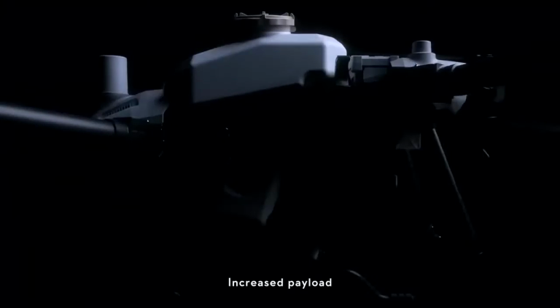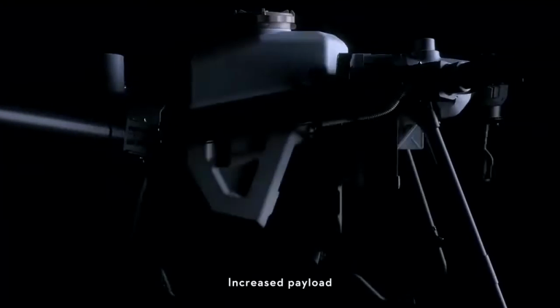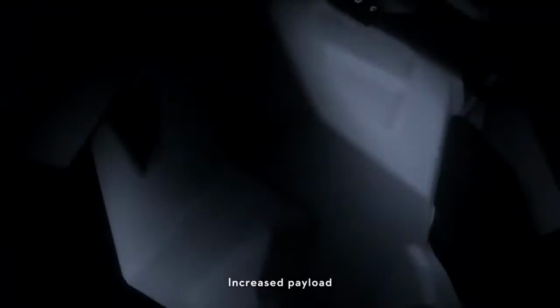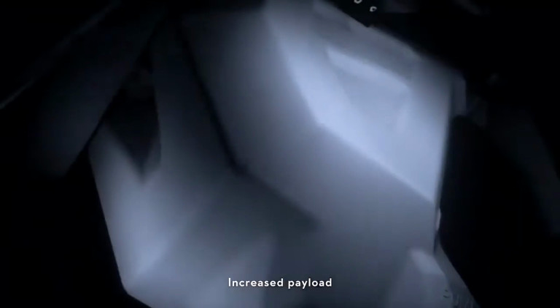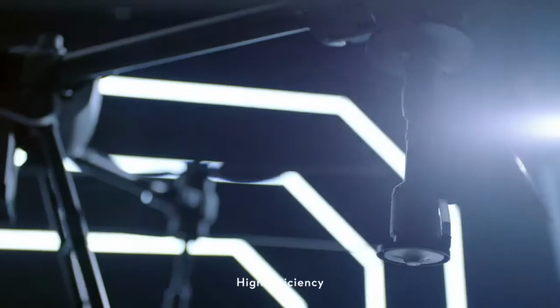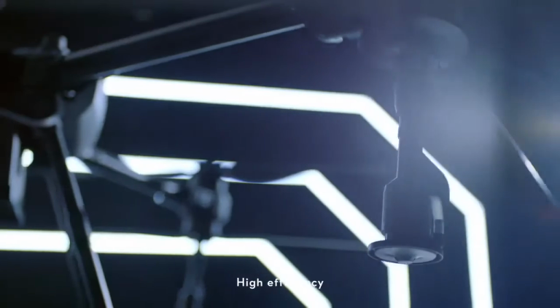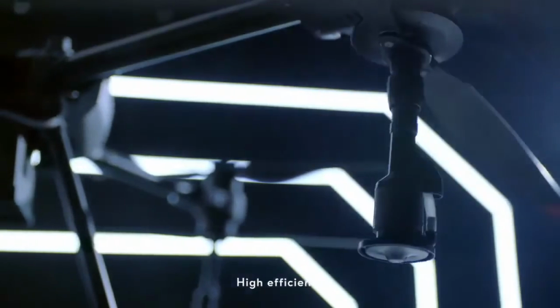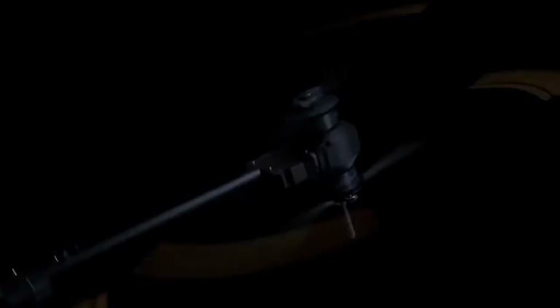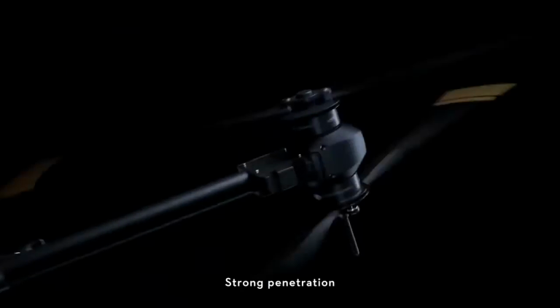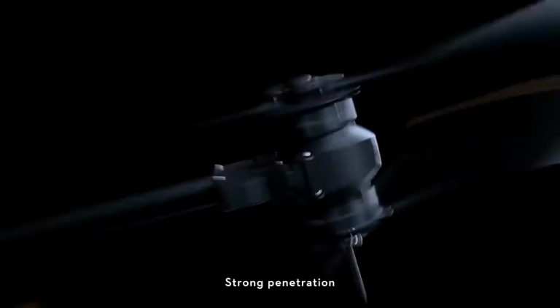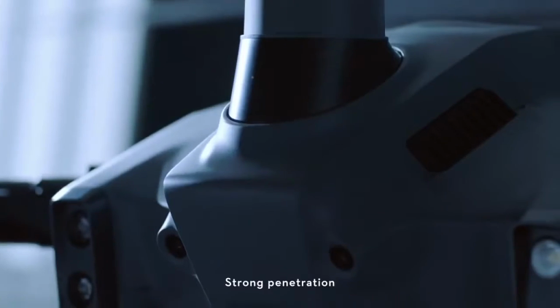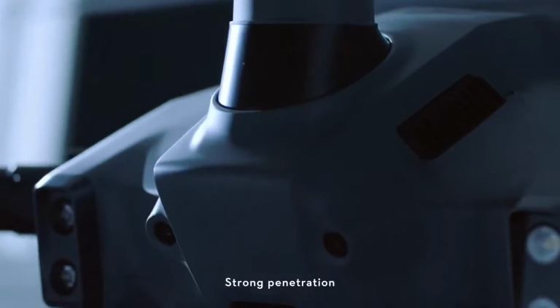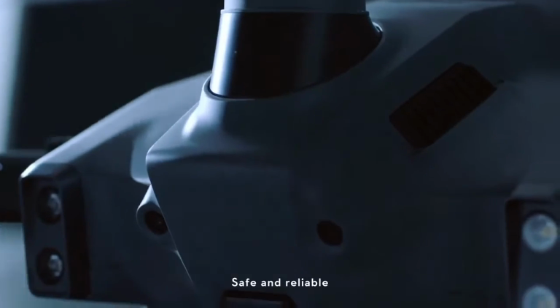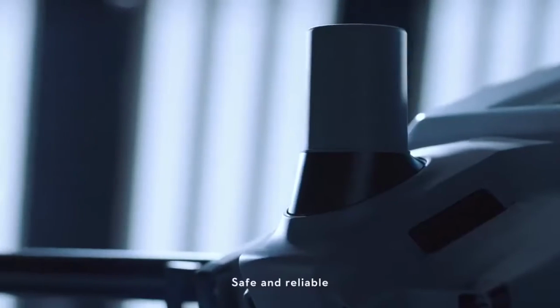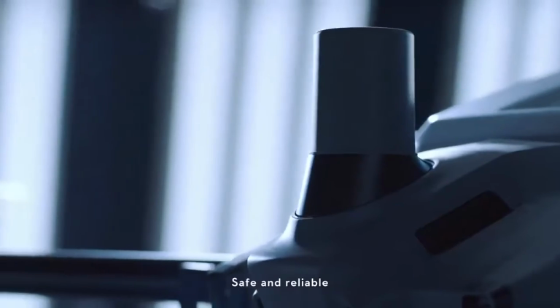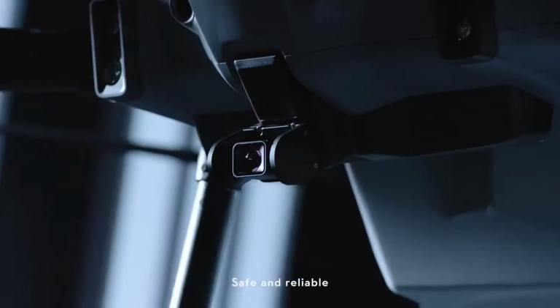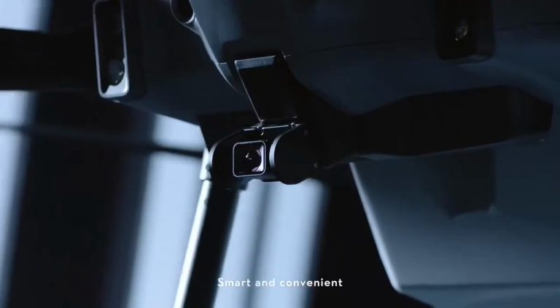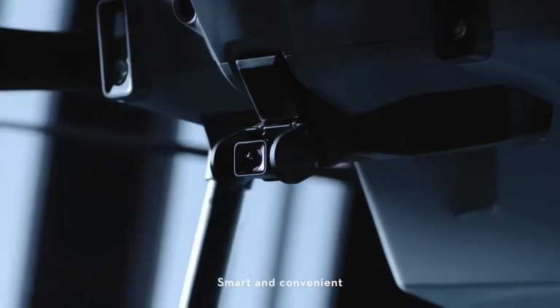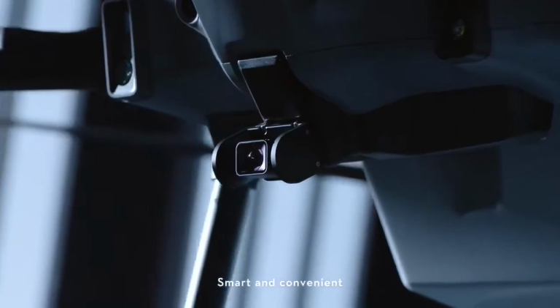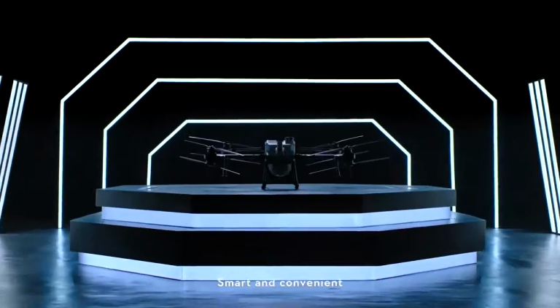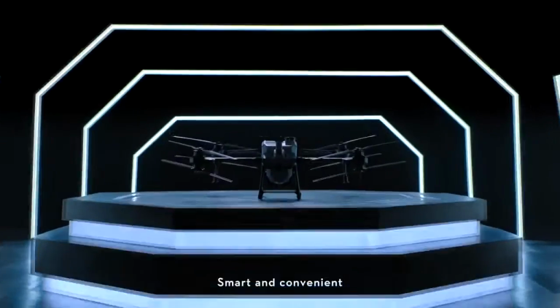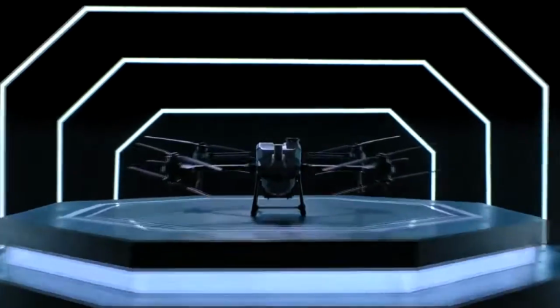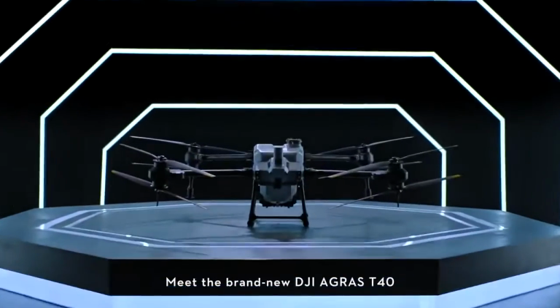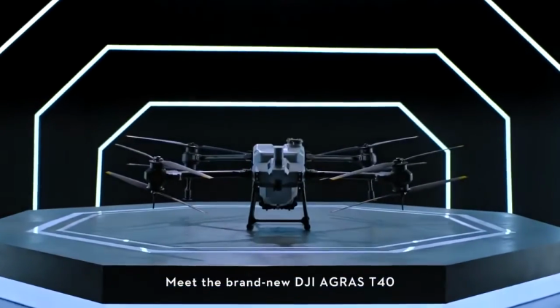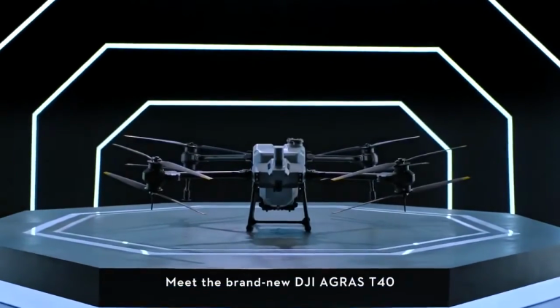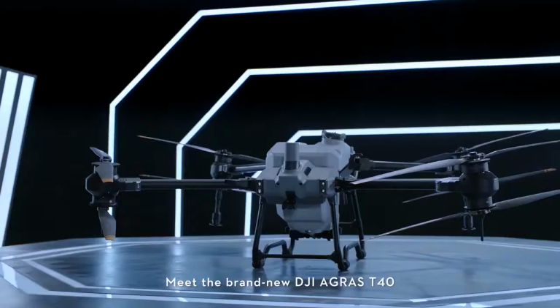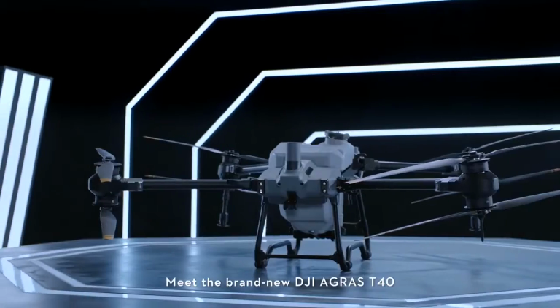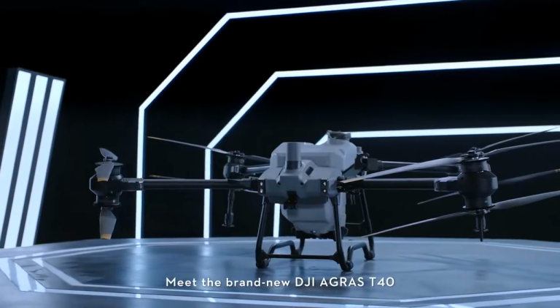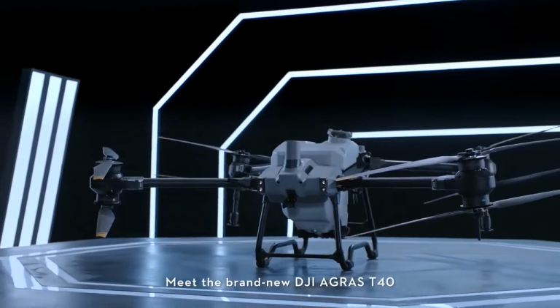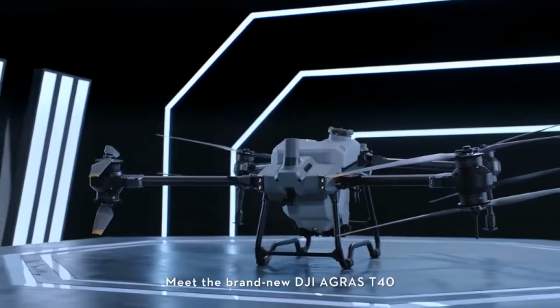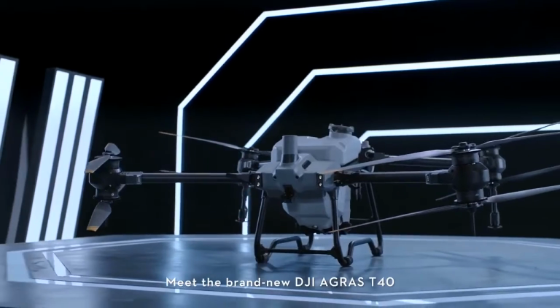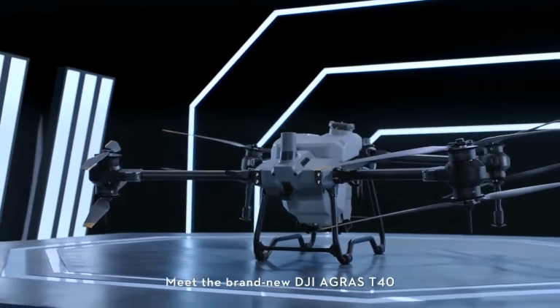Increased payload, high efficiency, strong penetration, safe and reliable, smart and convenient. Meet the brand new DJI Agras T40.